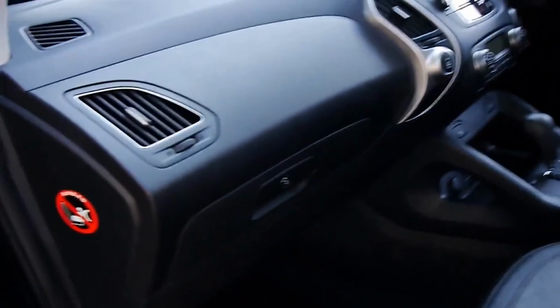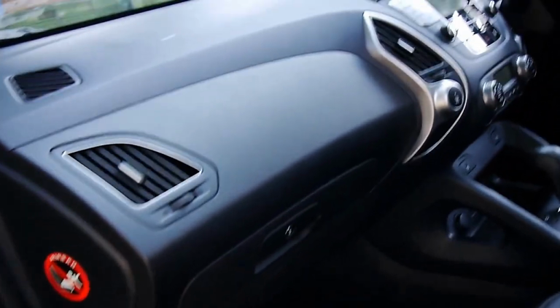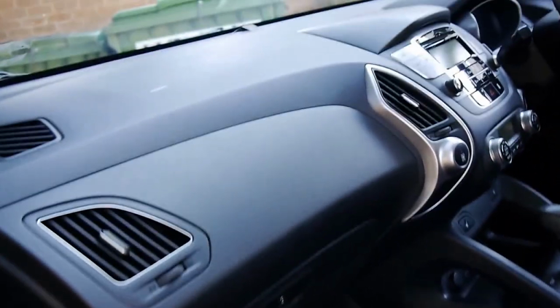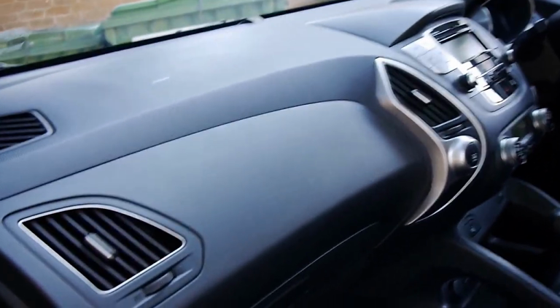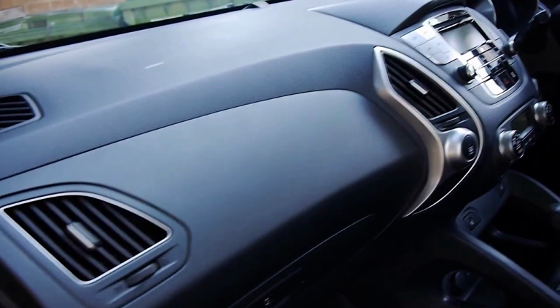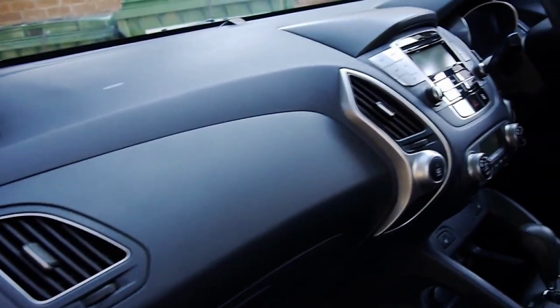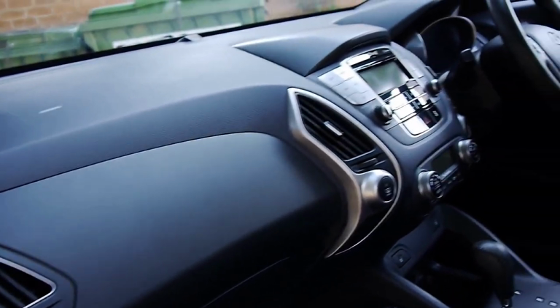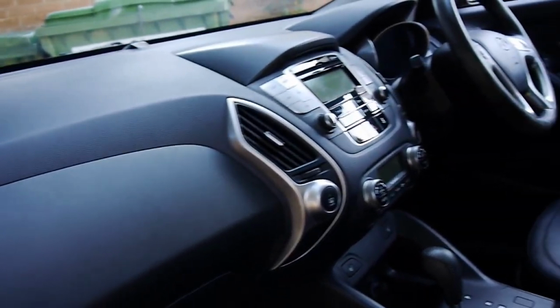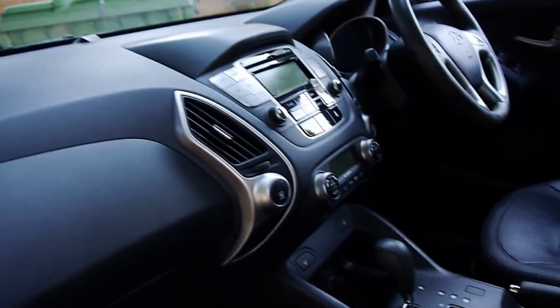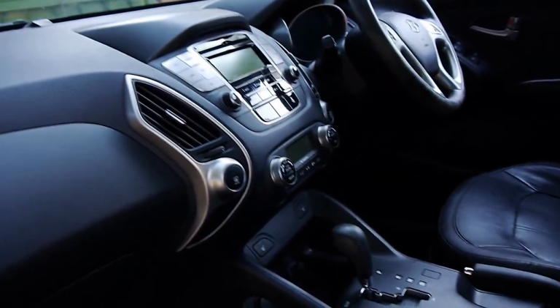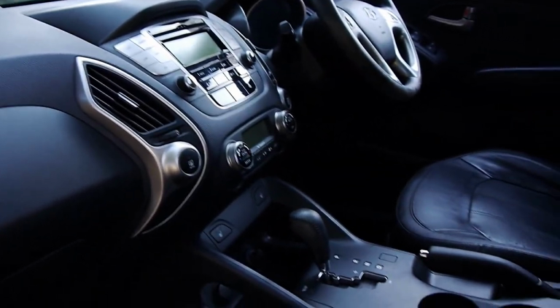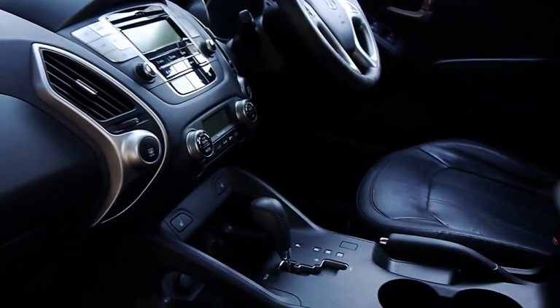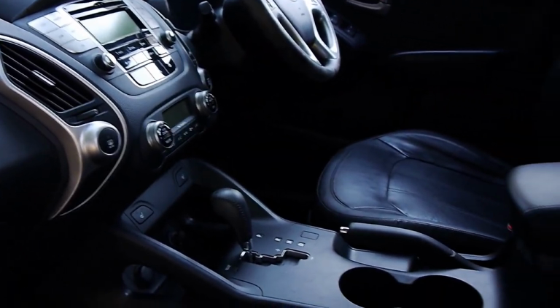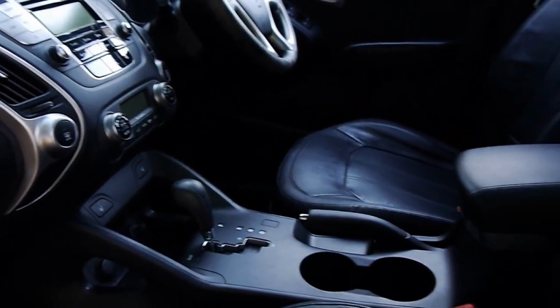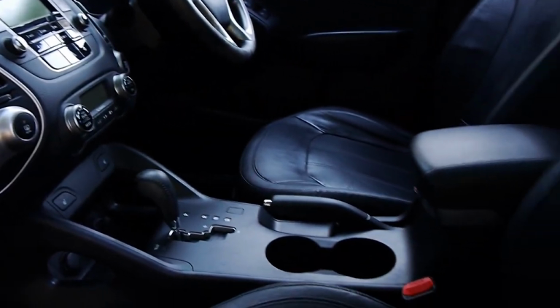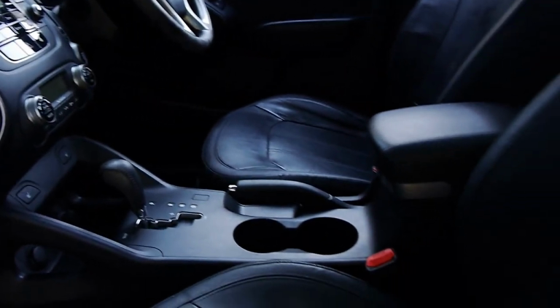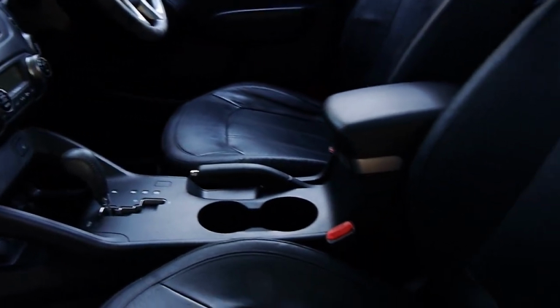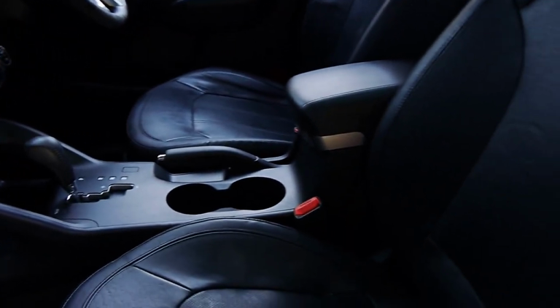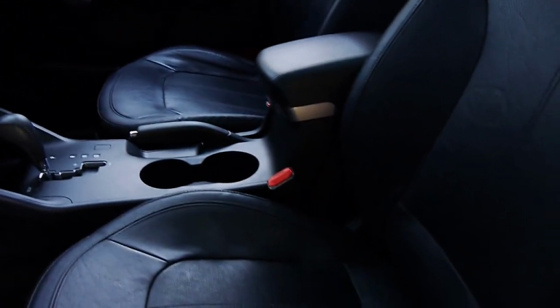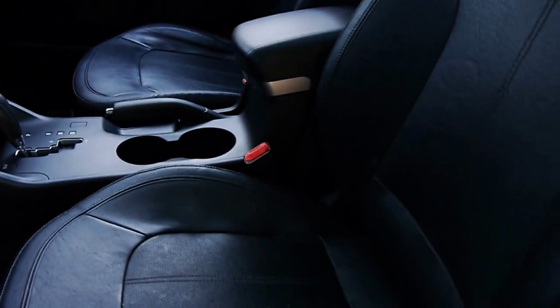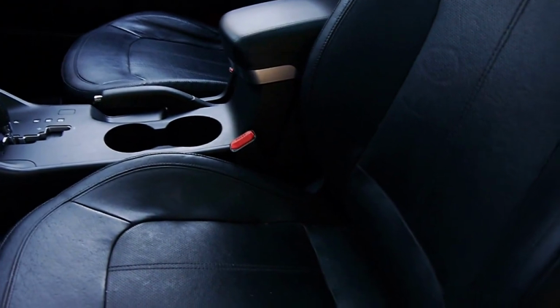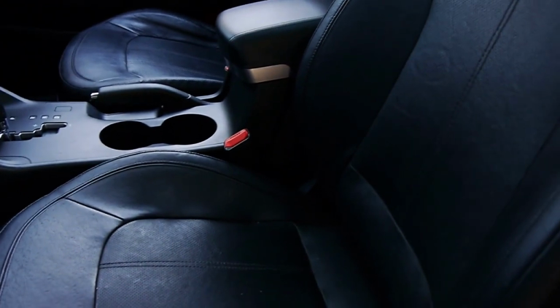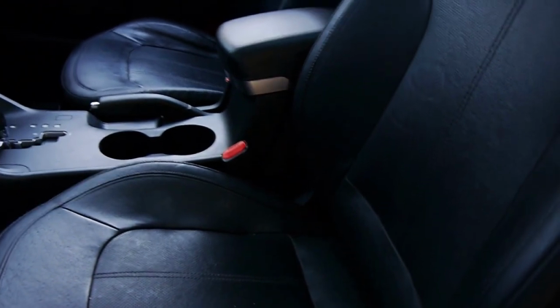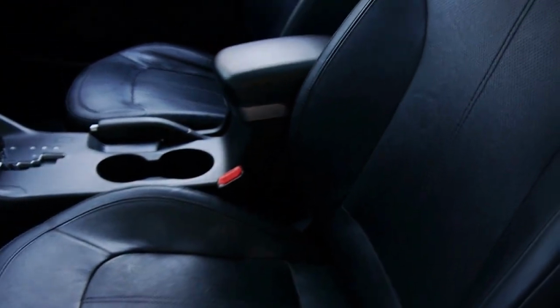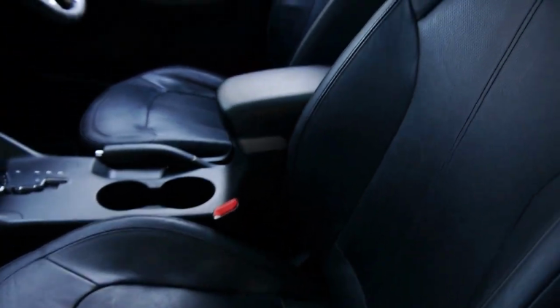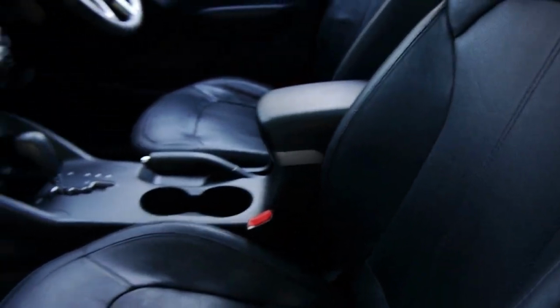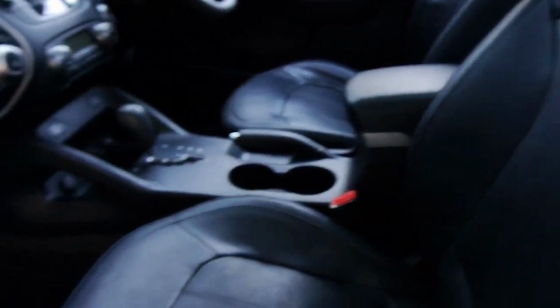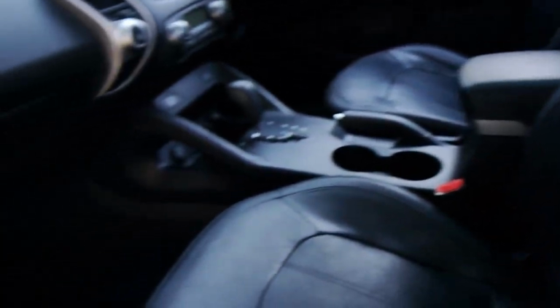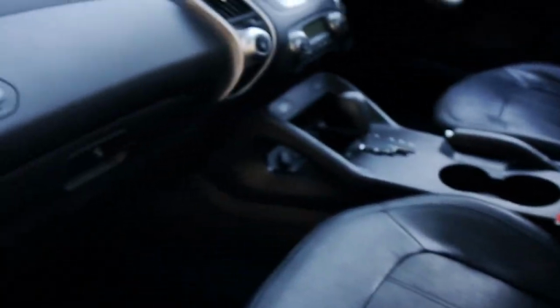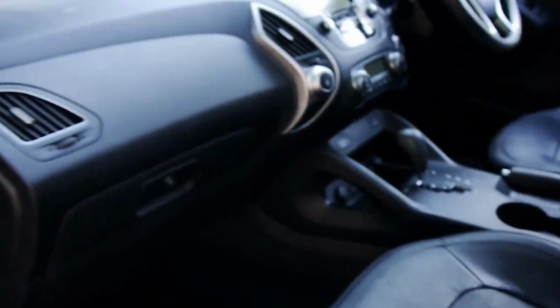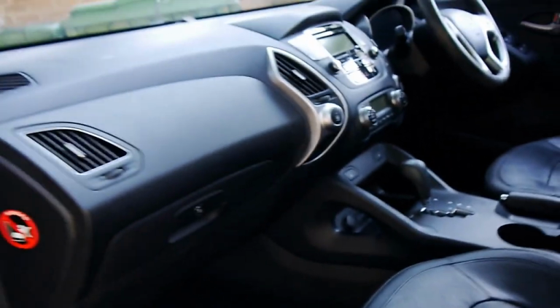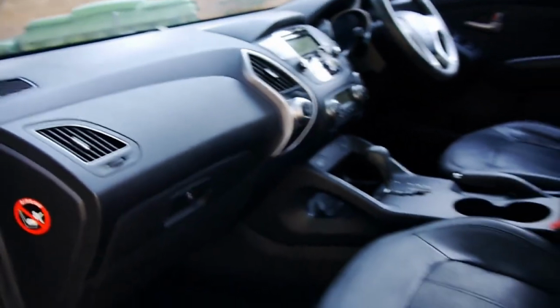This is a good car — obviously a family car. CD player, auxiliary input, USB input, fully automatic. The leather's in good condition.